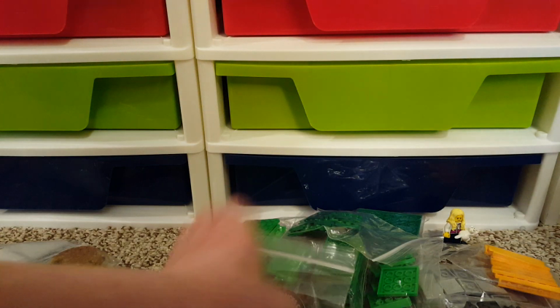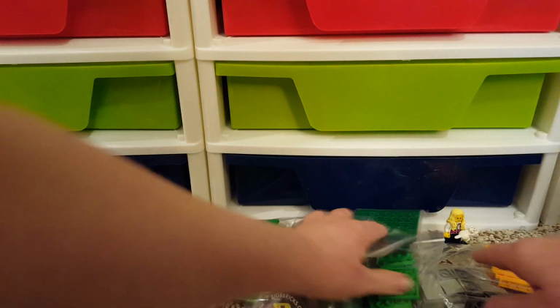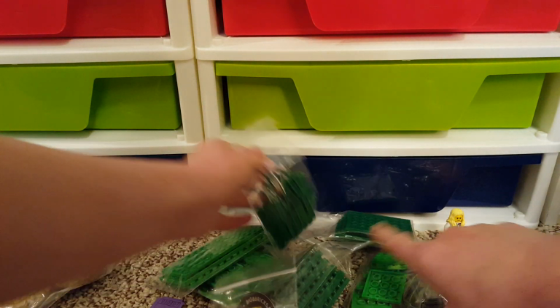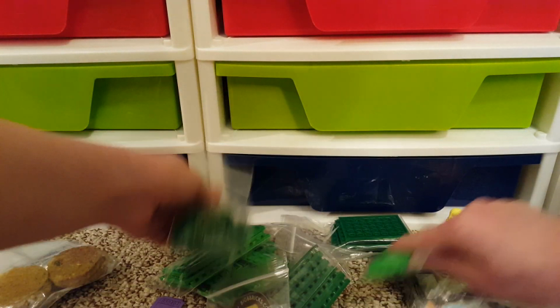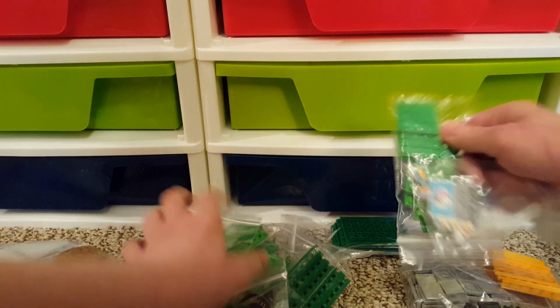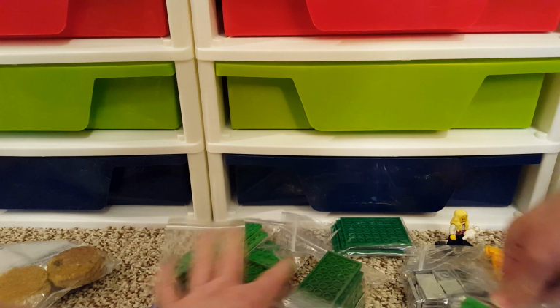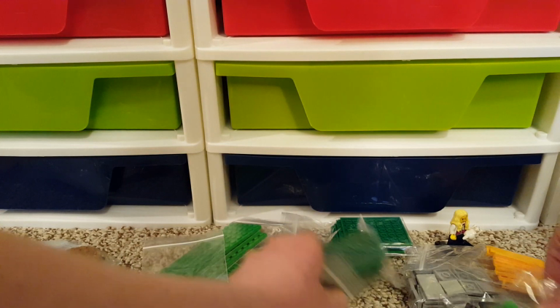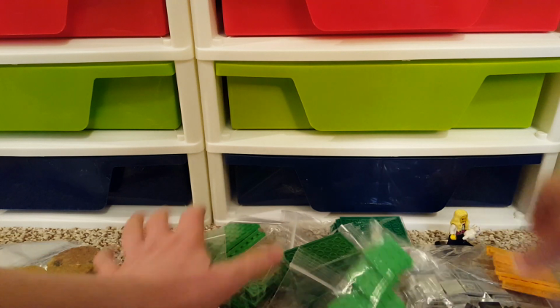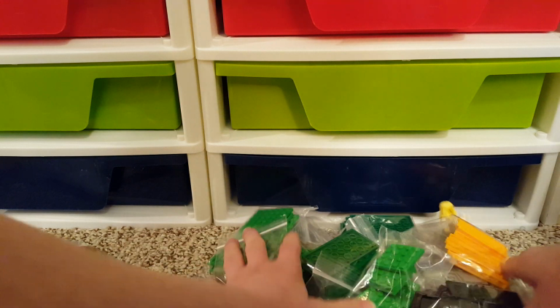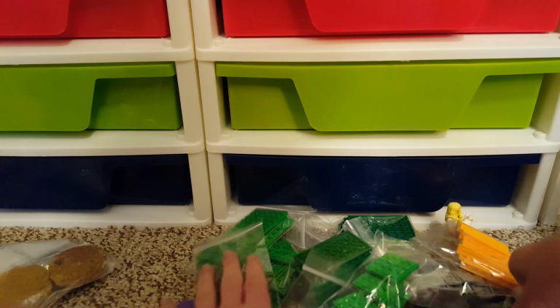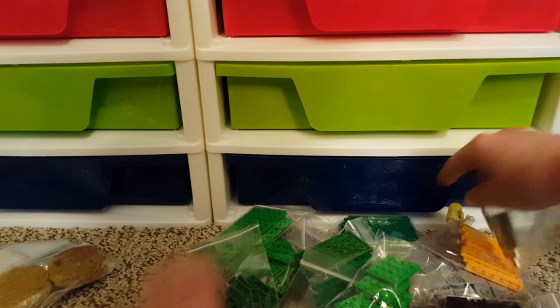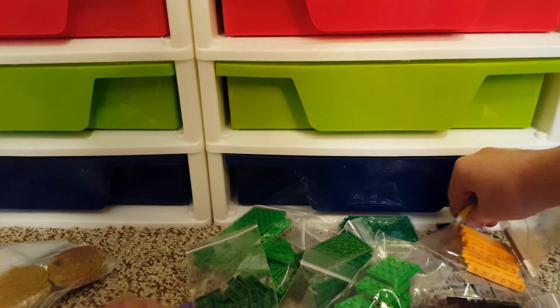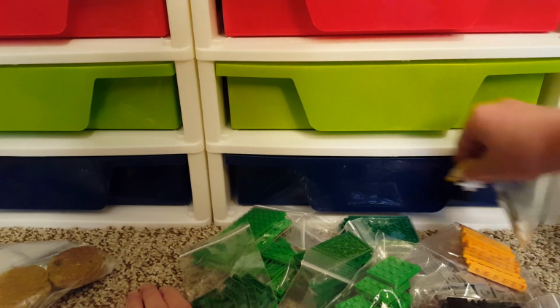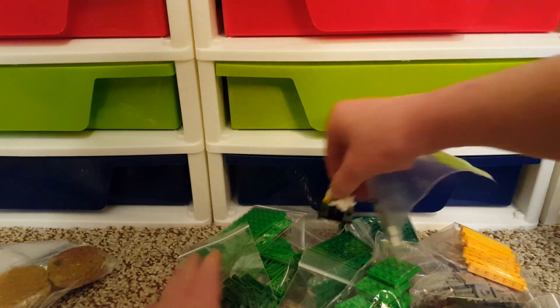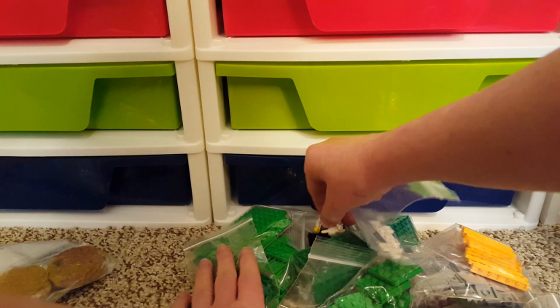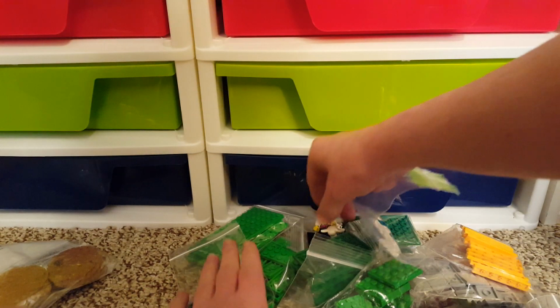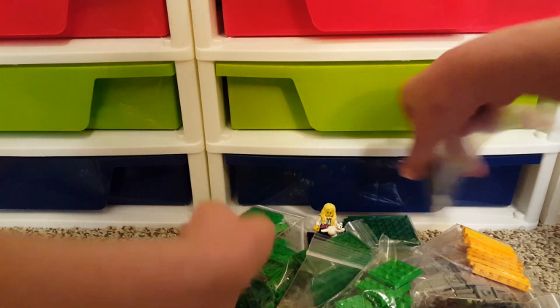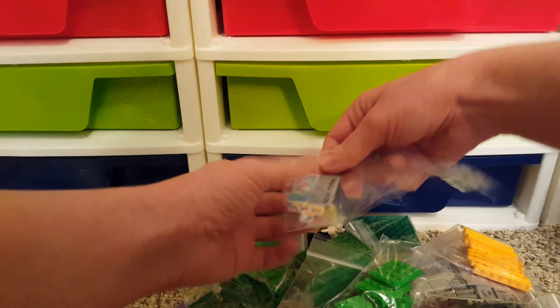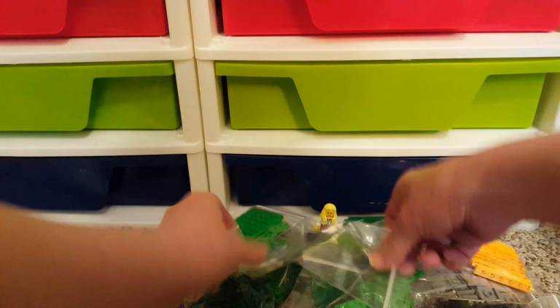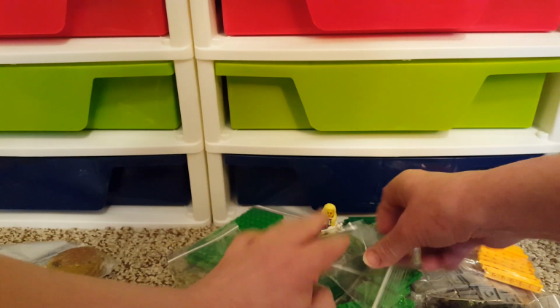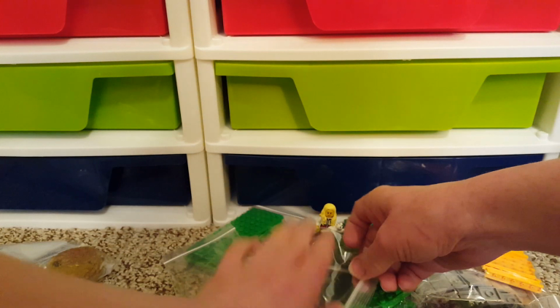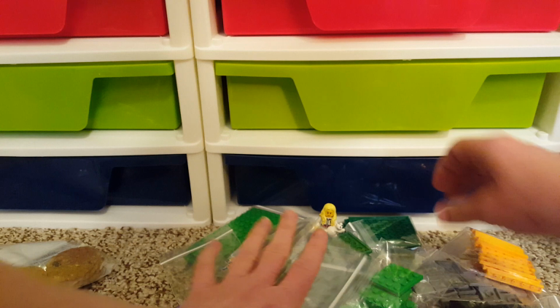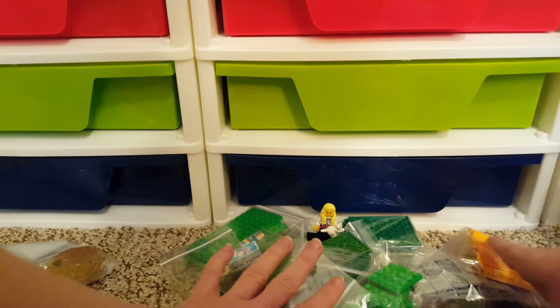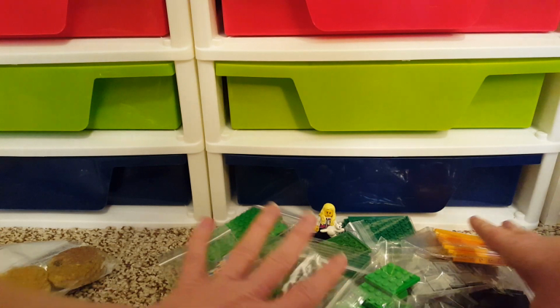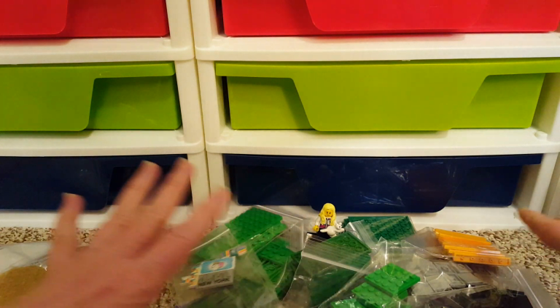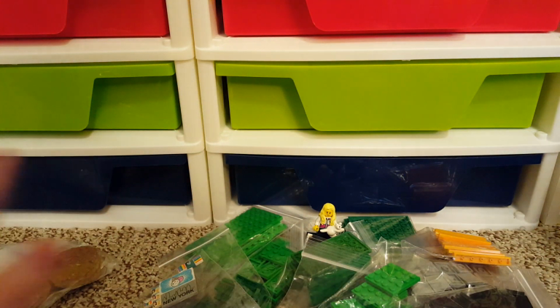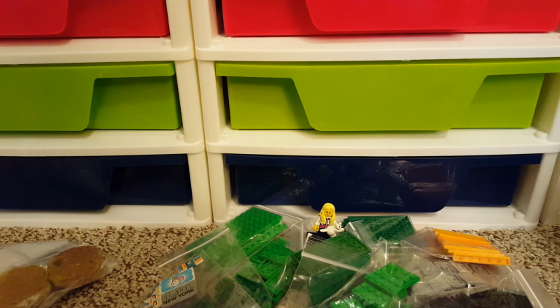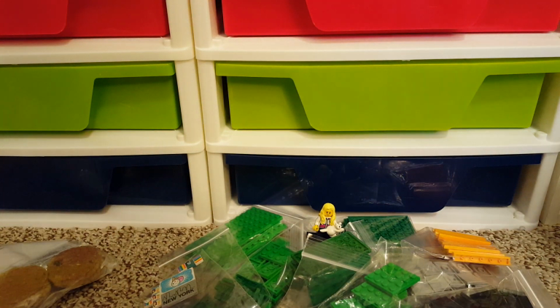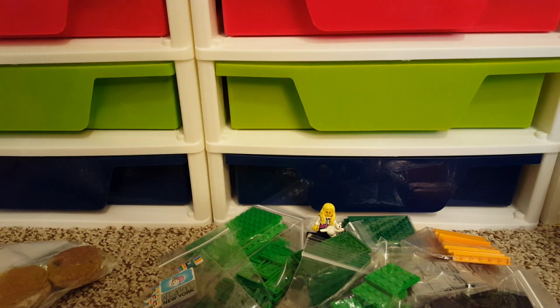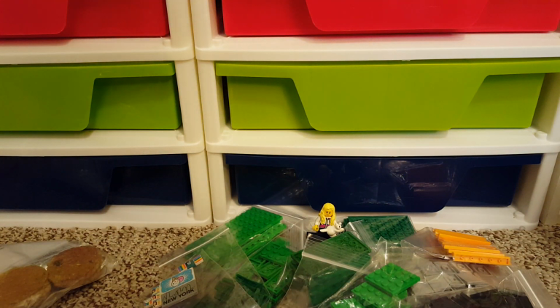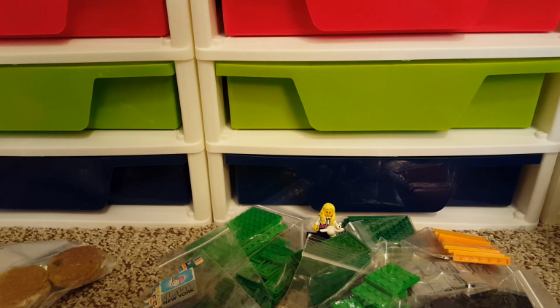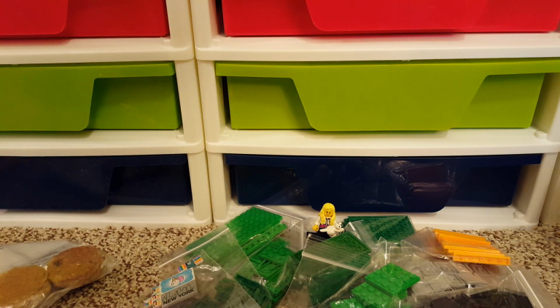Alright, I think that's everything. Pretty simple, but you know, gotta get stuff to put things together. Thanks for watching!